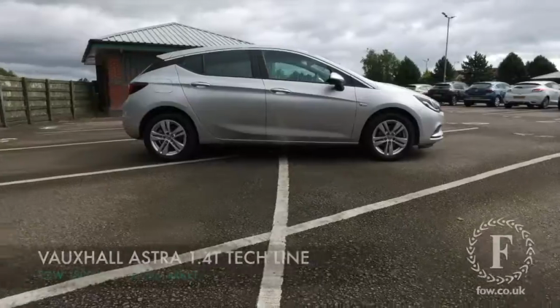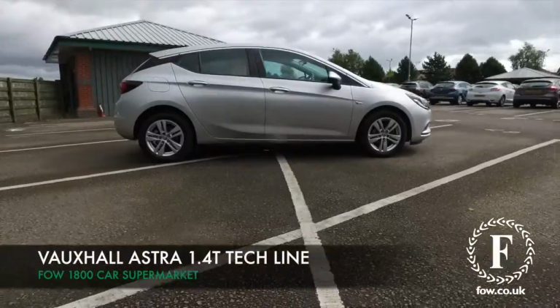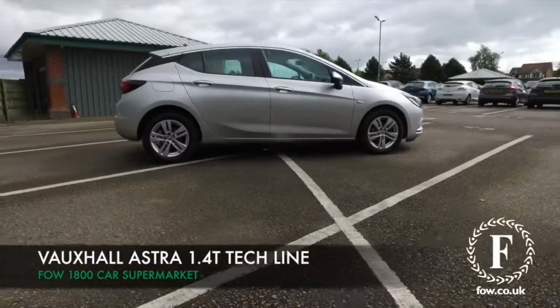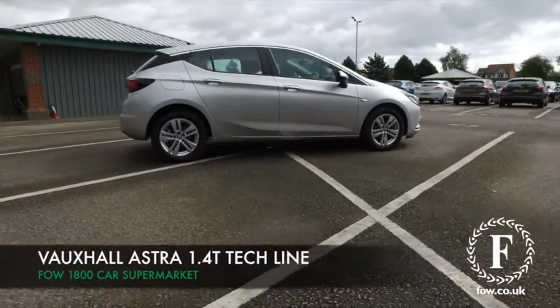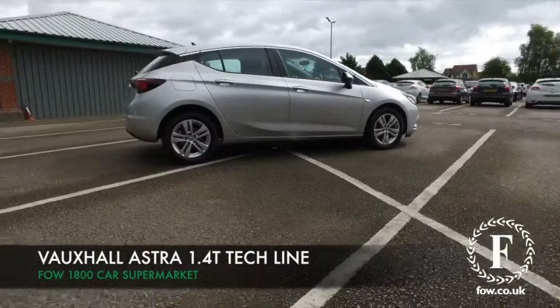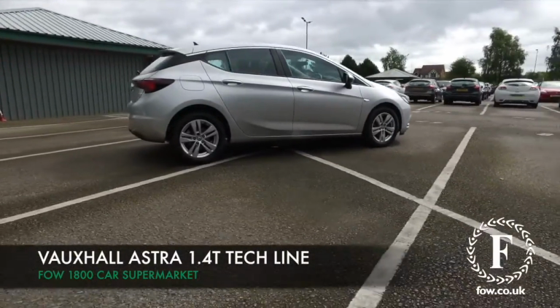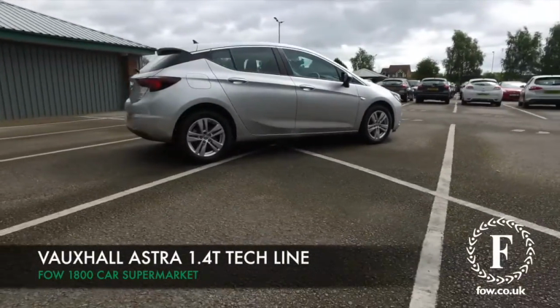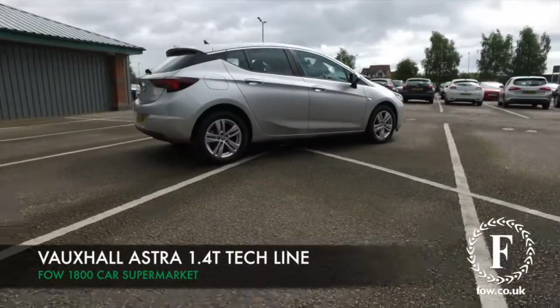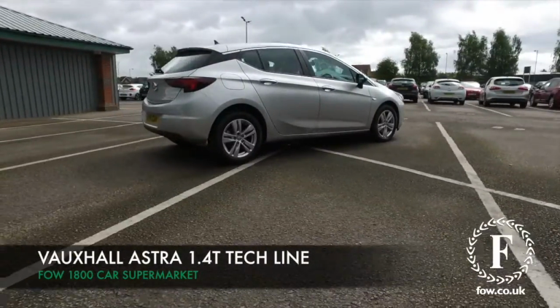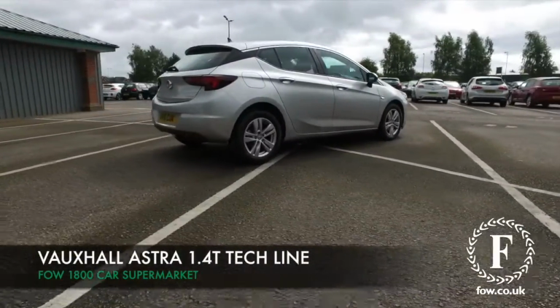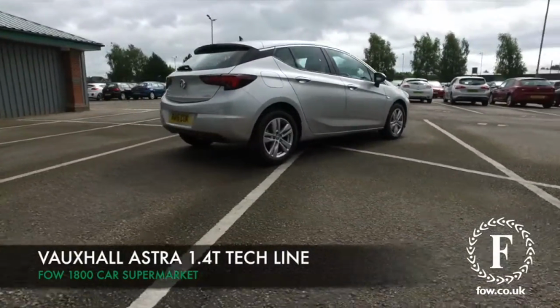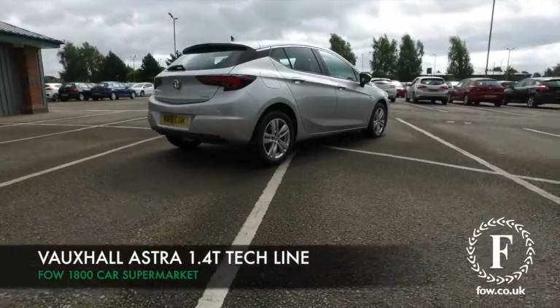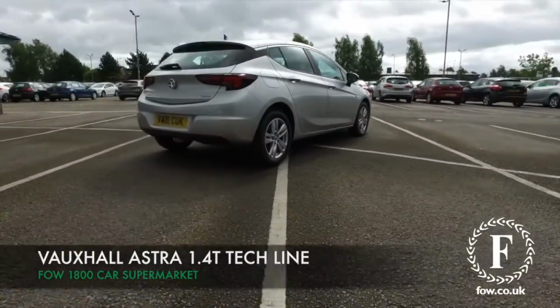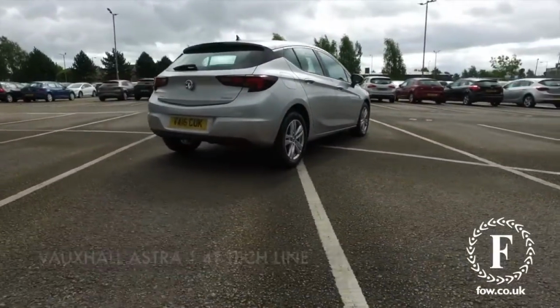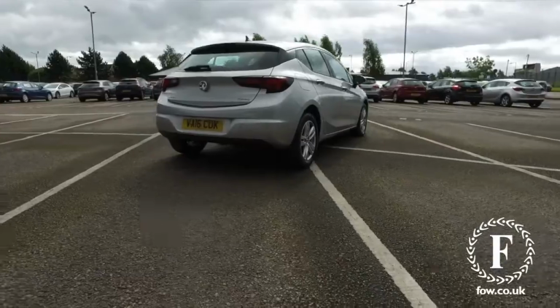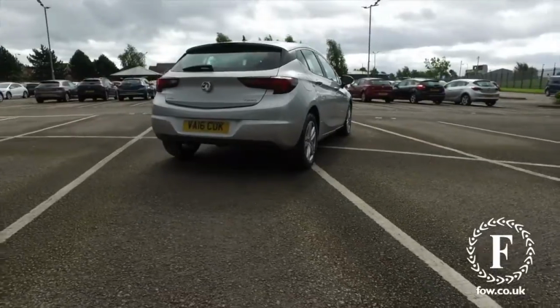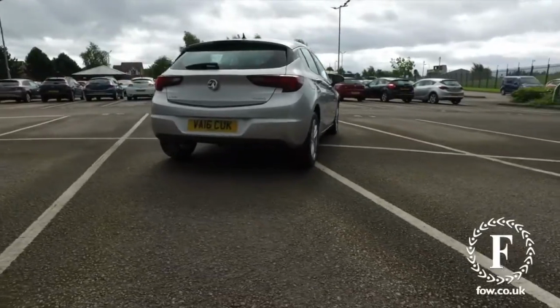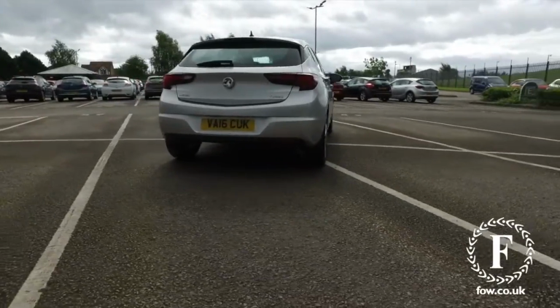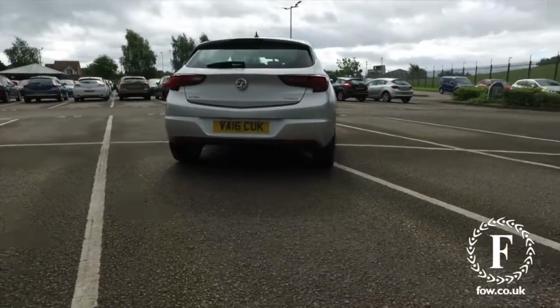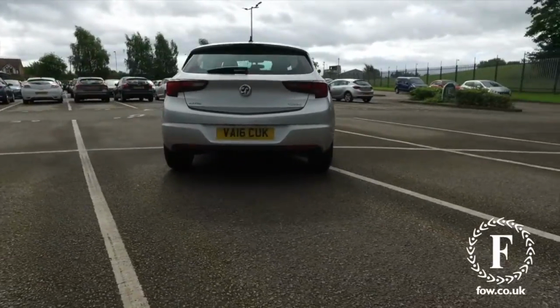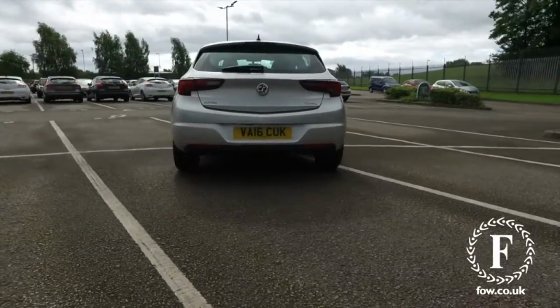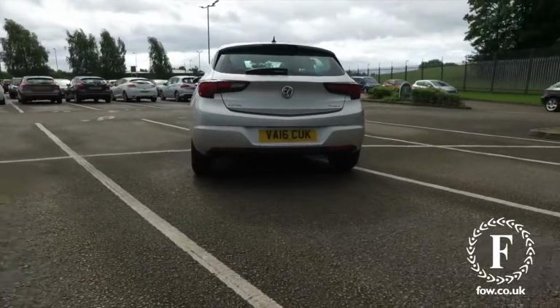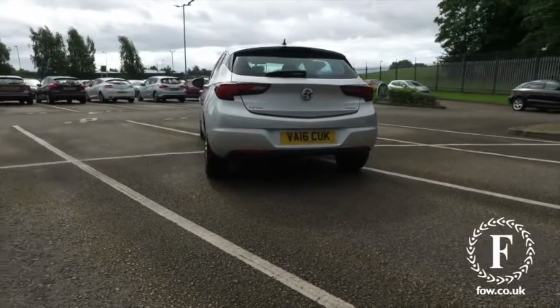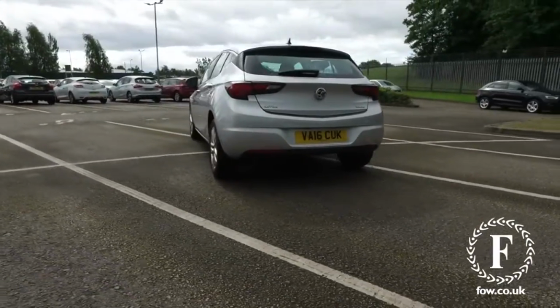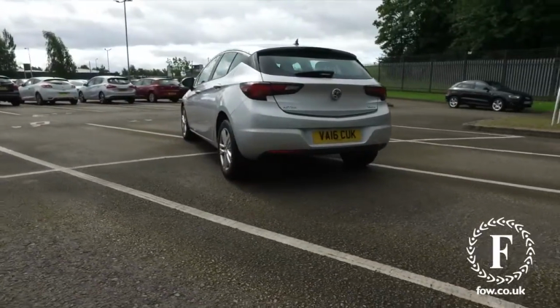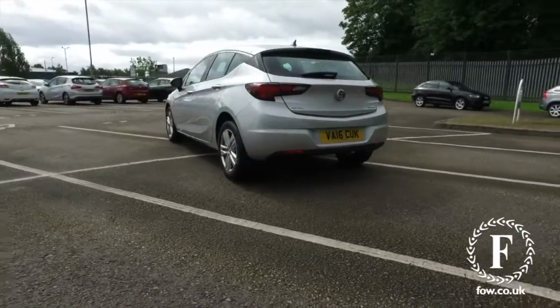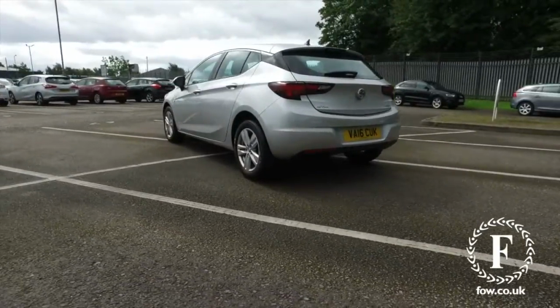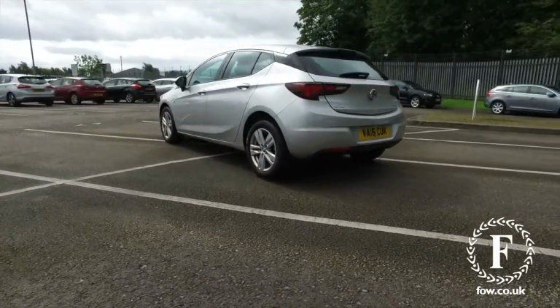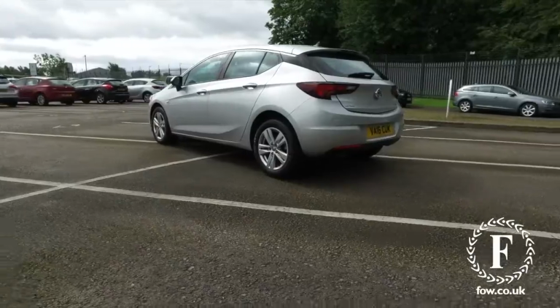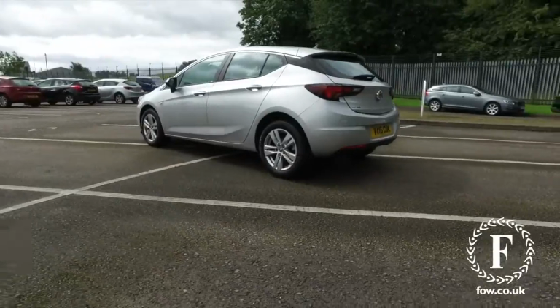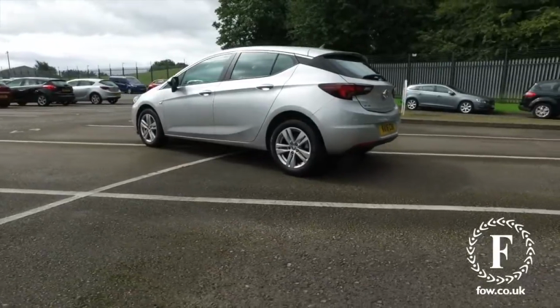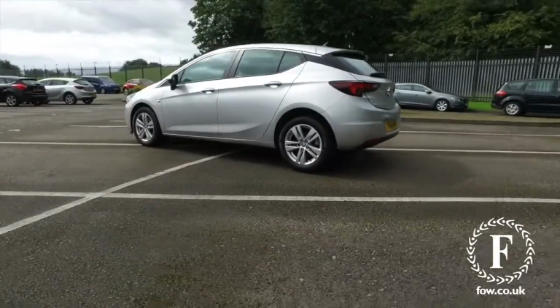The Vauxhall Astra will not disappoint, and looking great here in silver. Here's one from 2016 and it's a 1.4 Turbocharged Techline Edition.